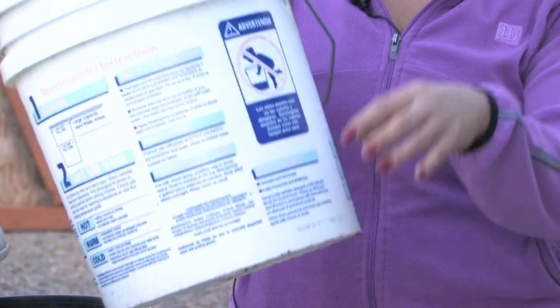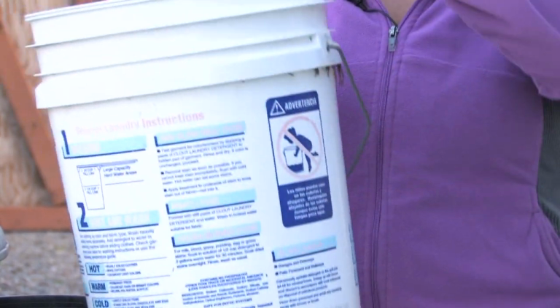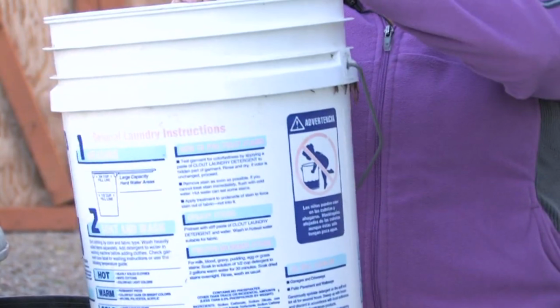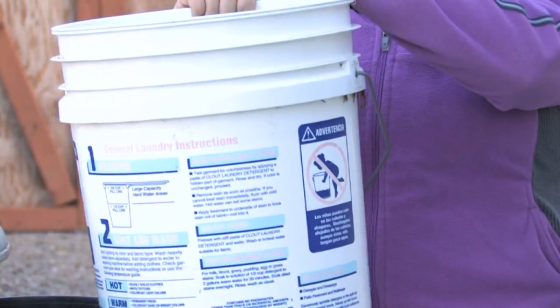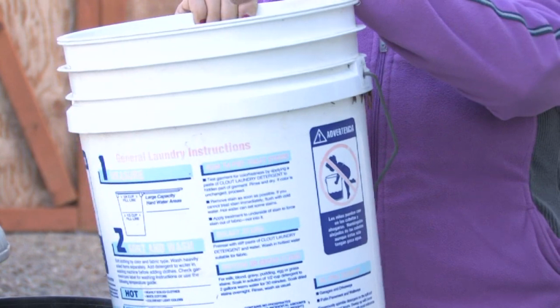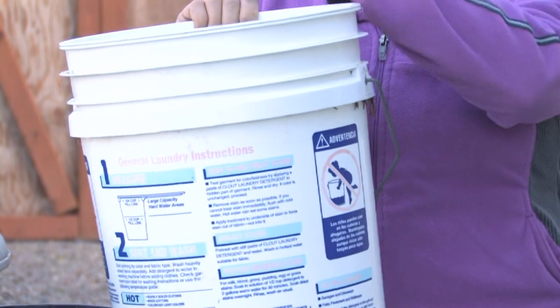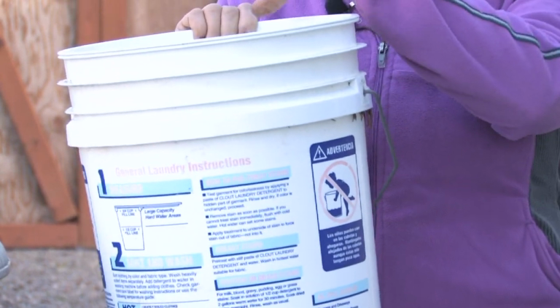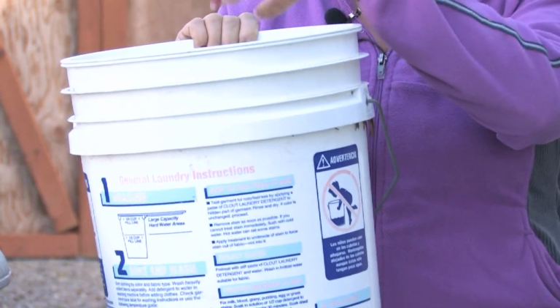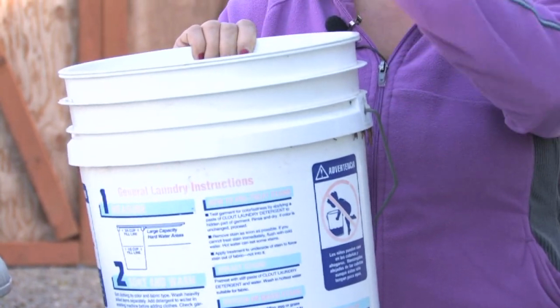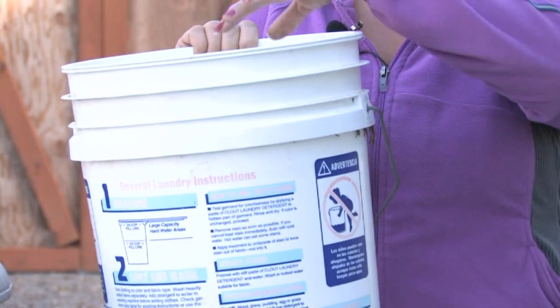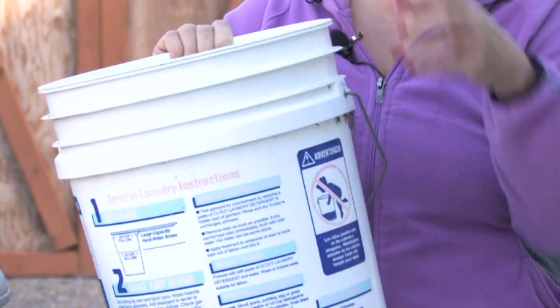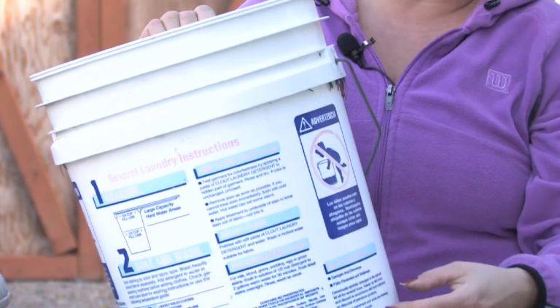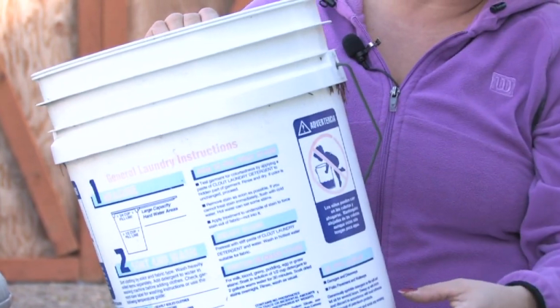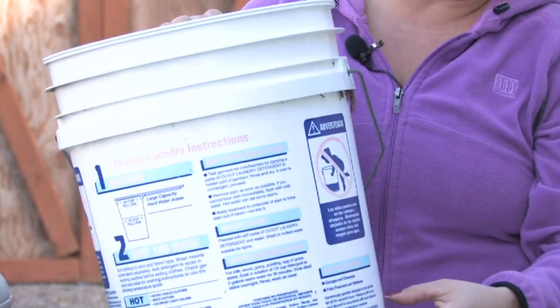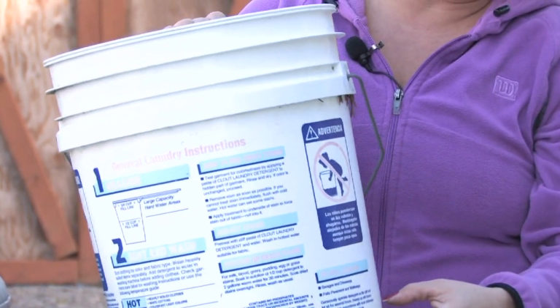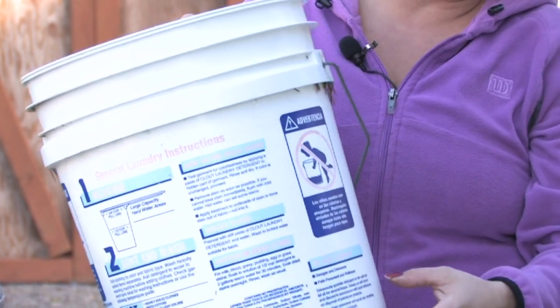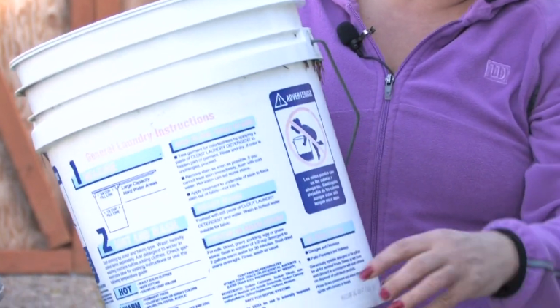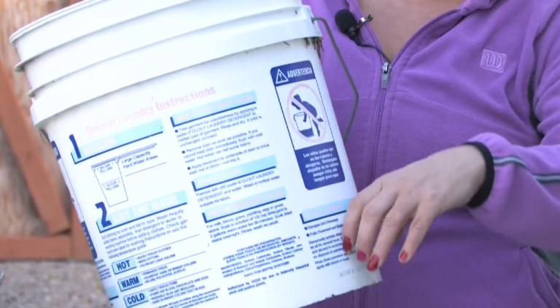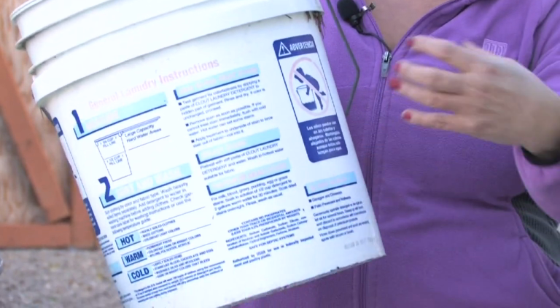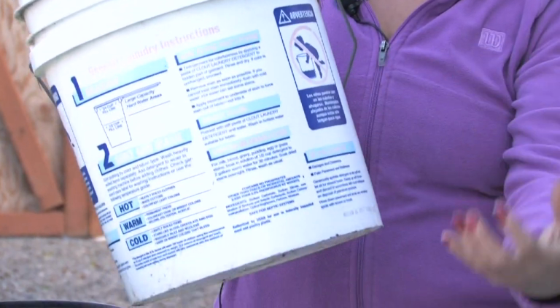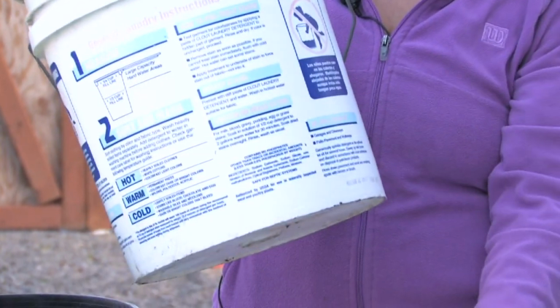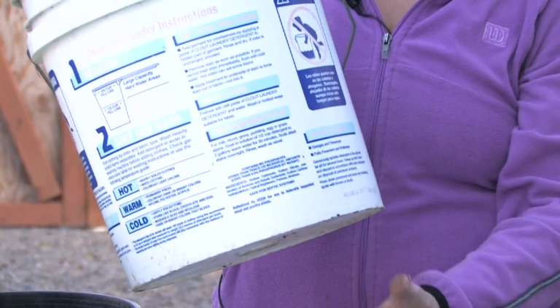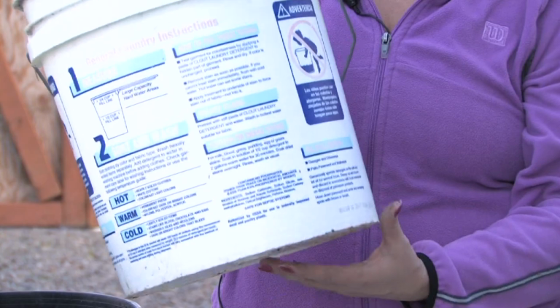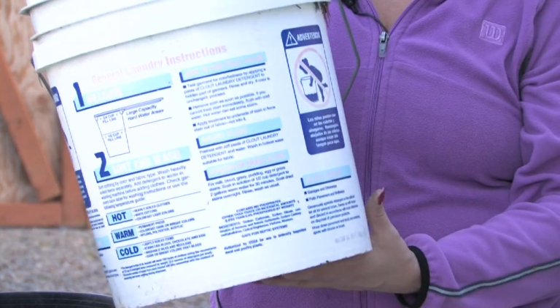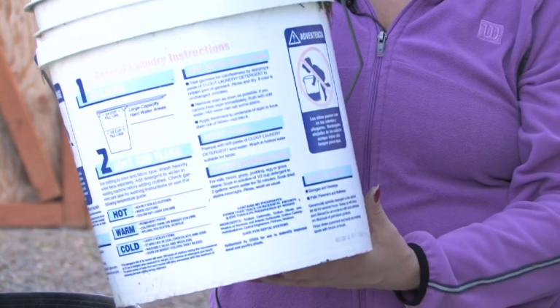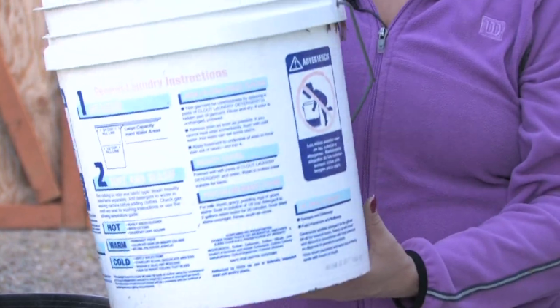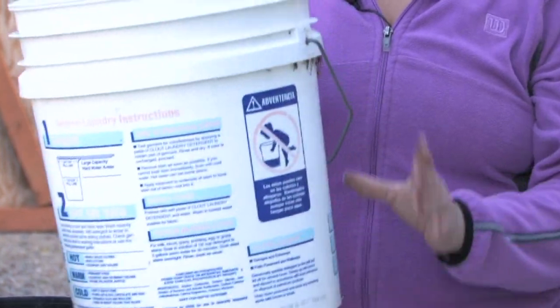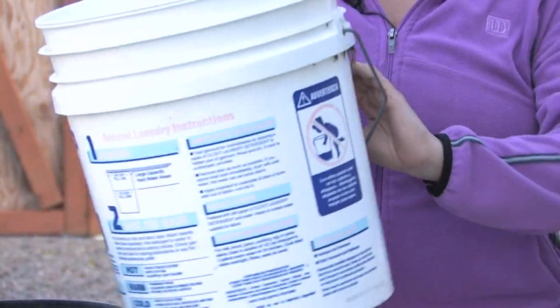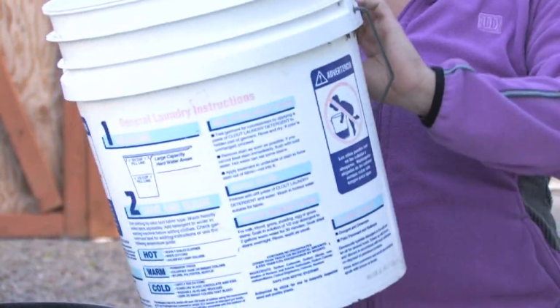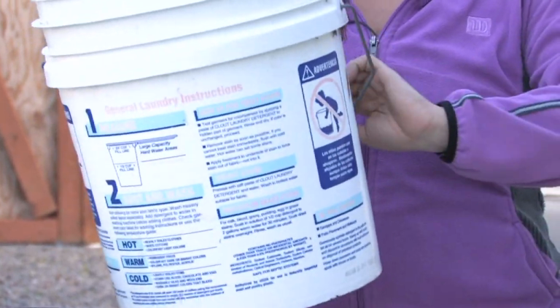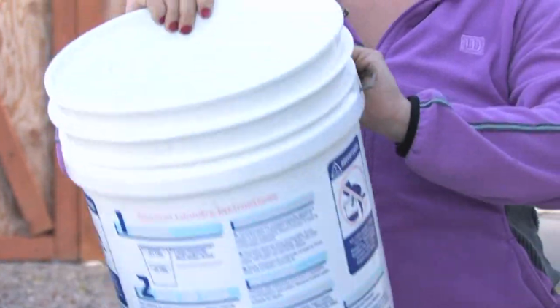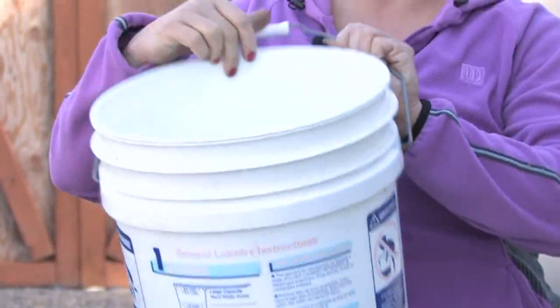Make sure there's nice good compost or potting soil in the bucket for it to grab onto. It'll just grow right out the side of the bucket and you can hang it up as well.